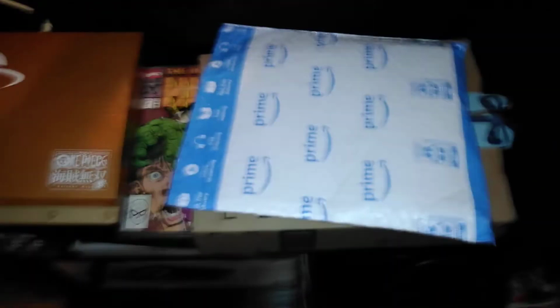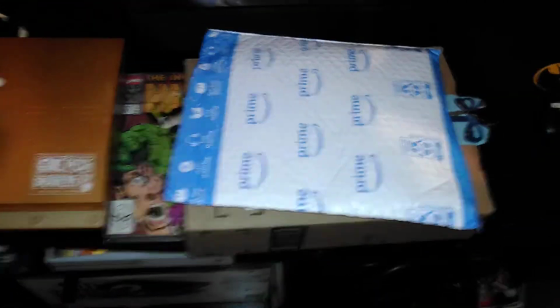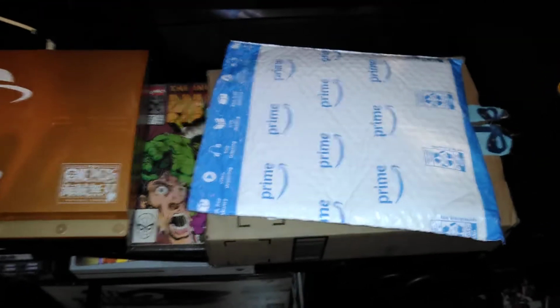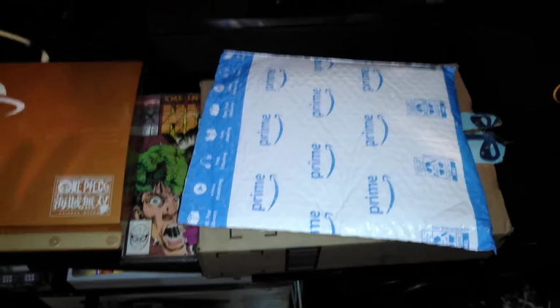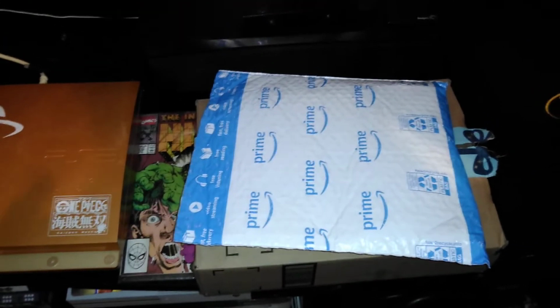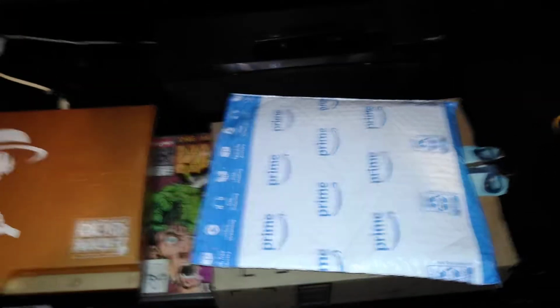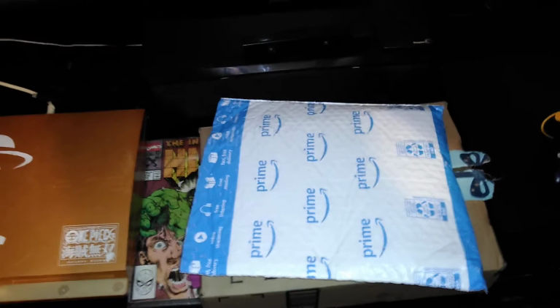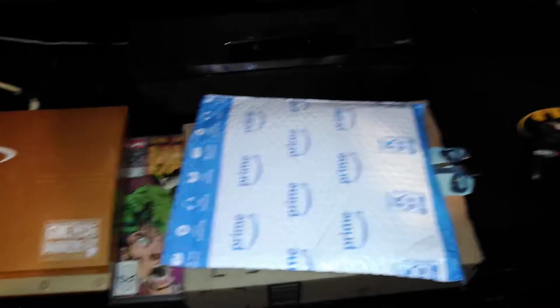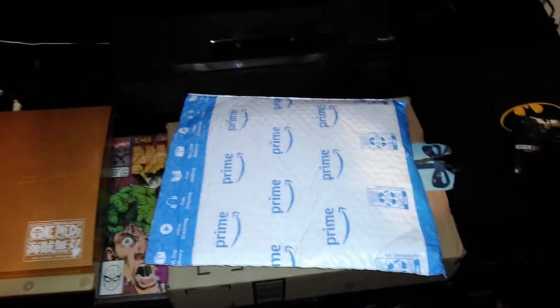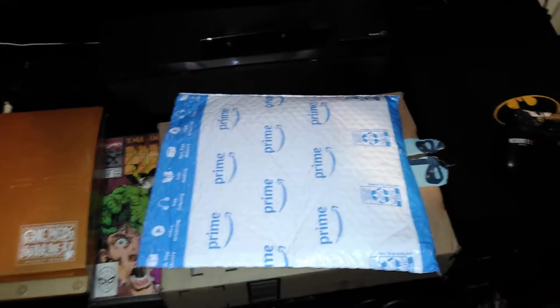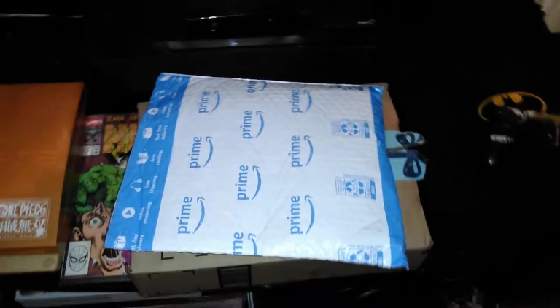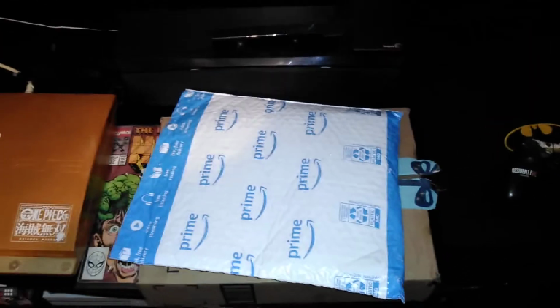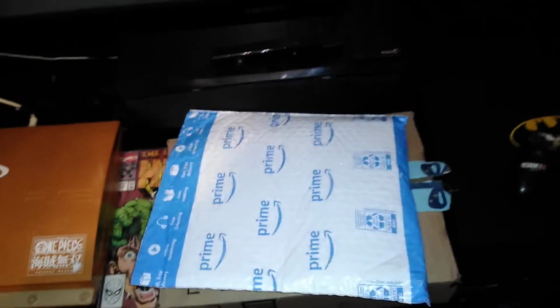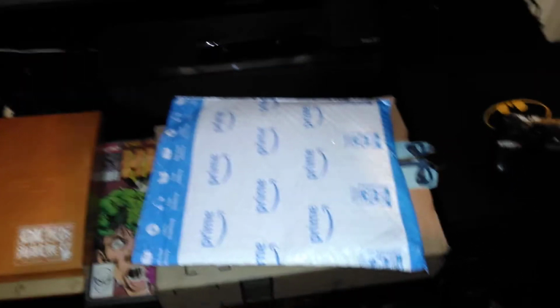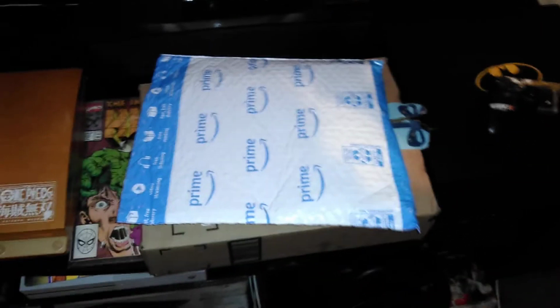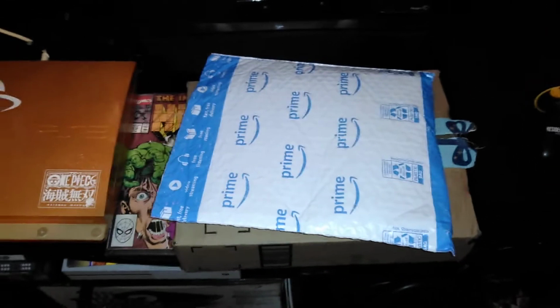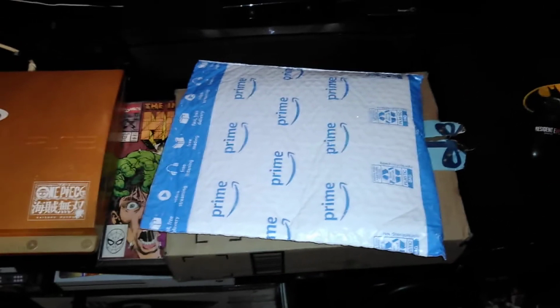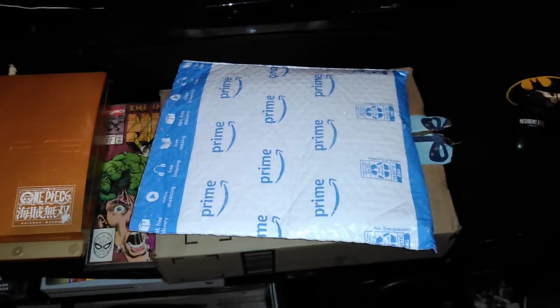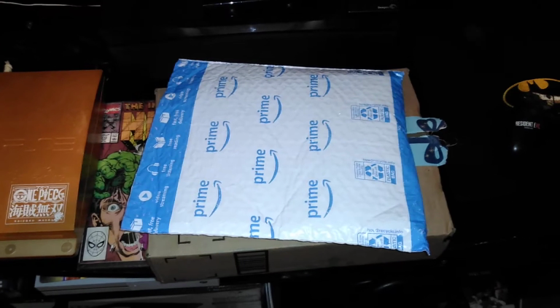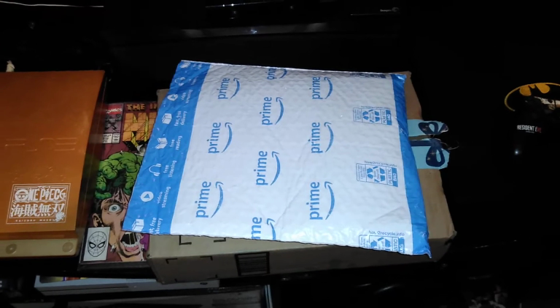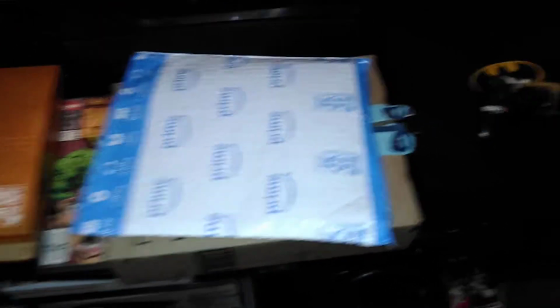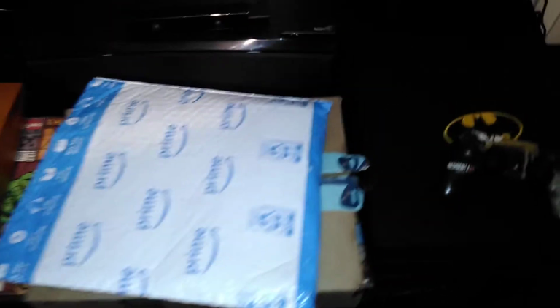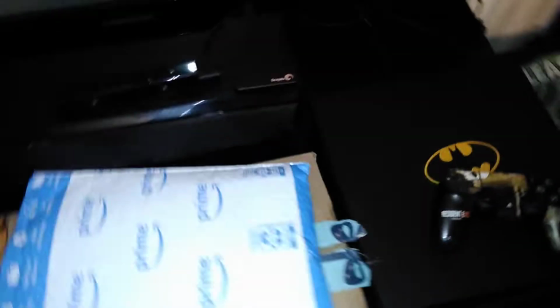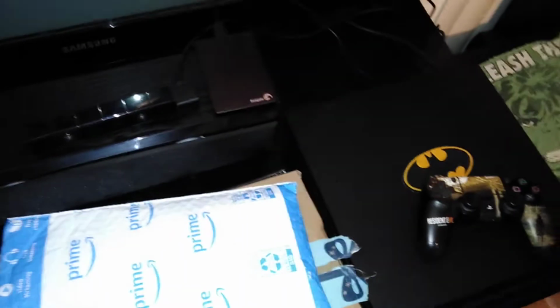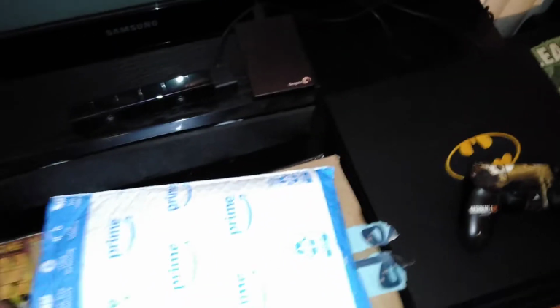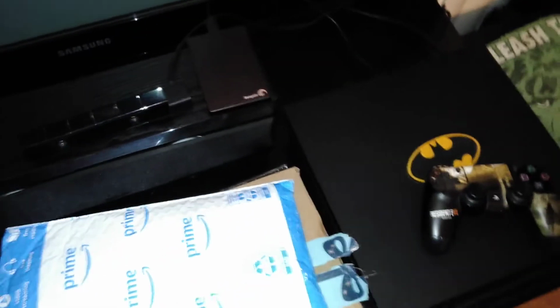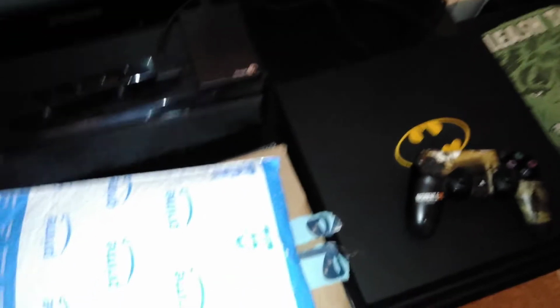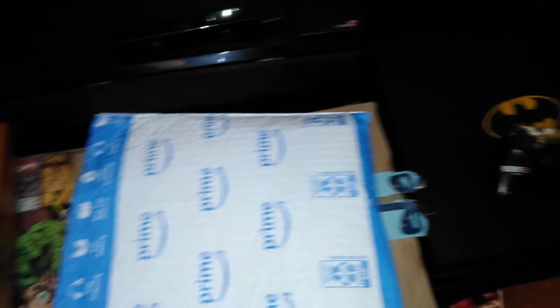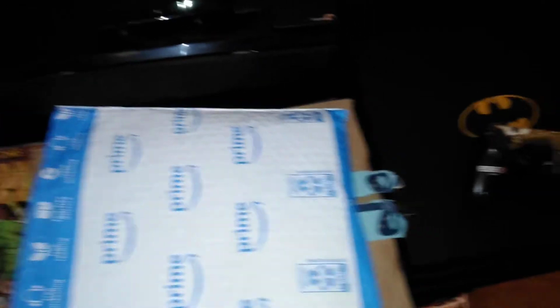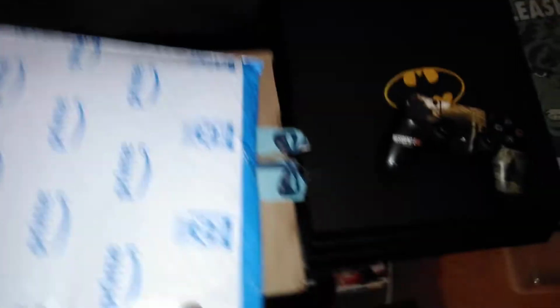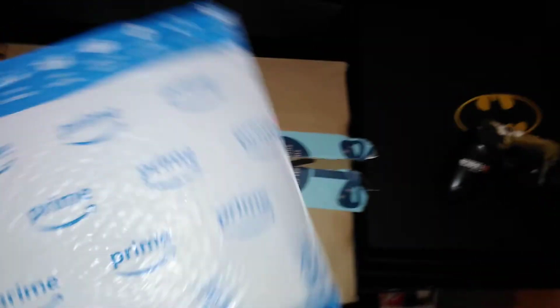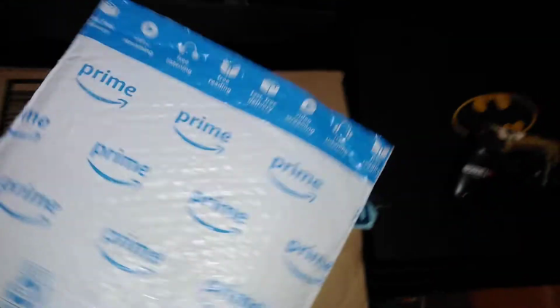This is my first time ordering from Amazon. I had a few hiccups but my good friend Michelle helped me along with it. Here it goes — here's the first one. I already cut it open and opened the box but I just didn't look inside yet, so here it is.